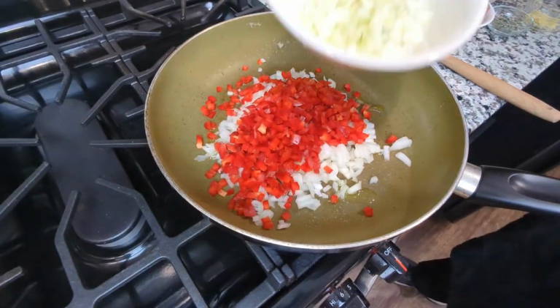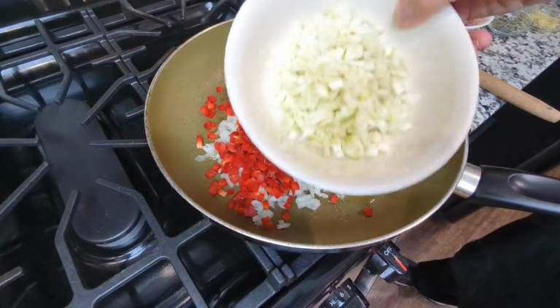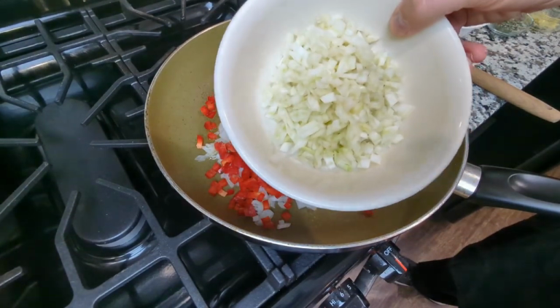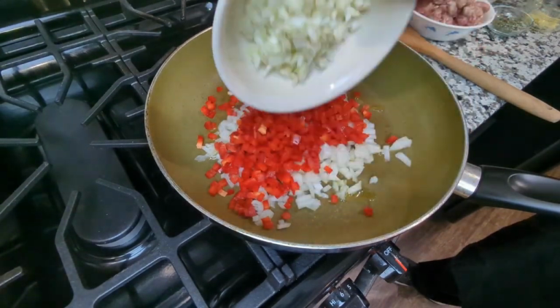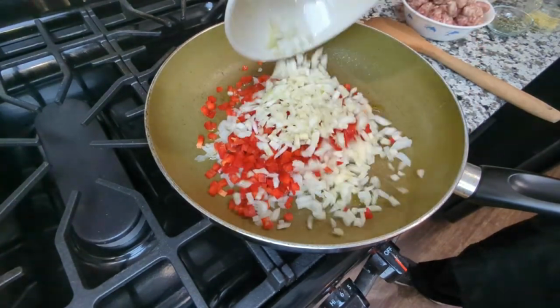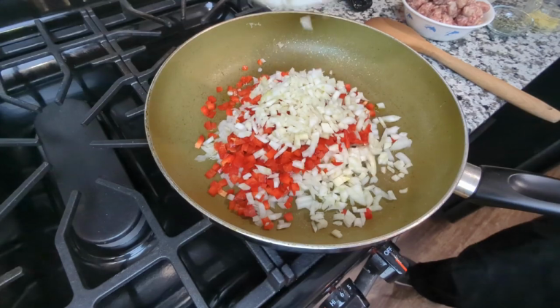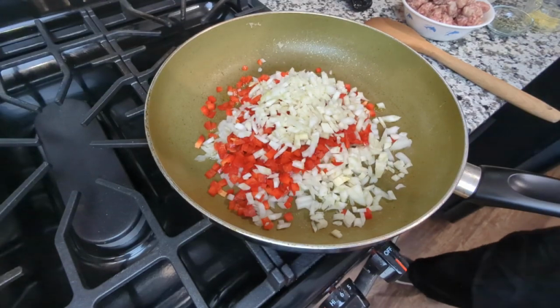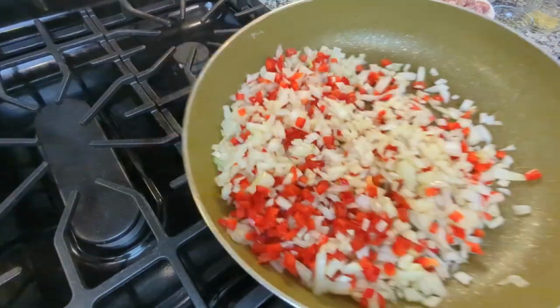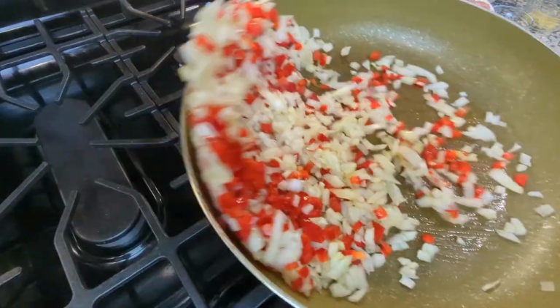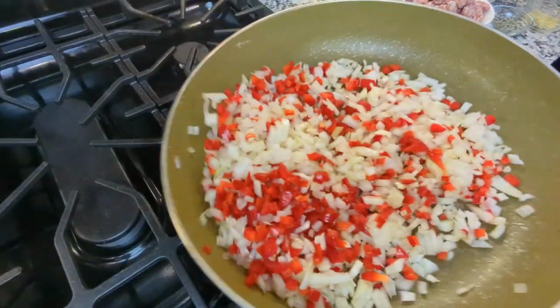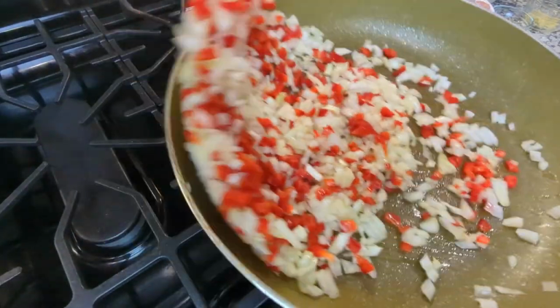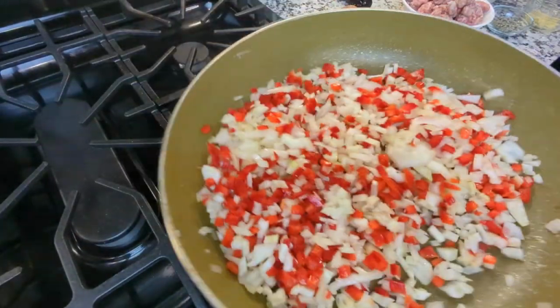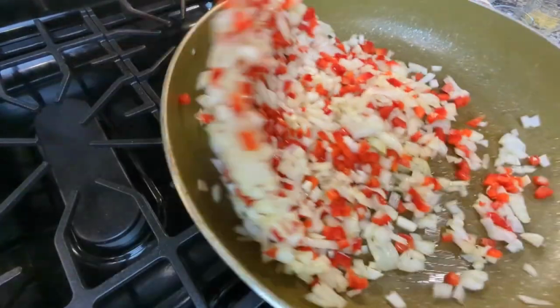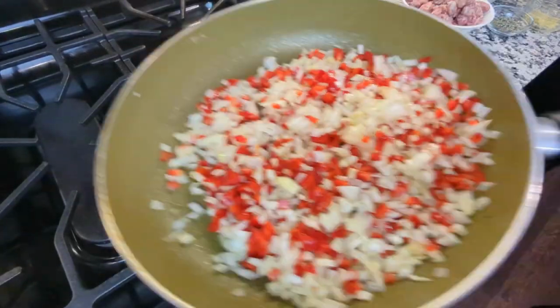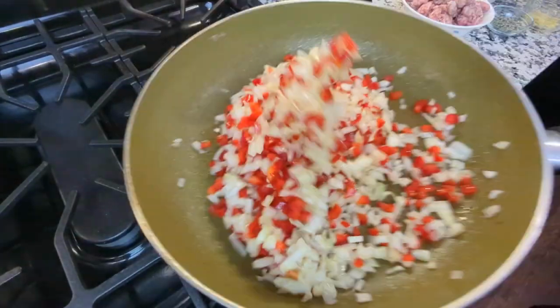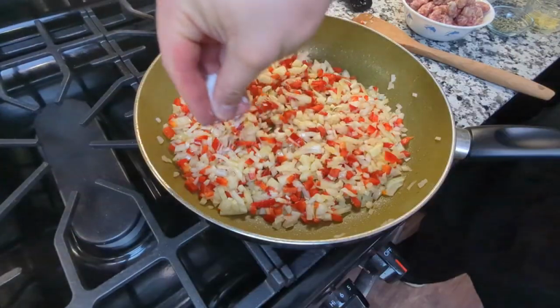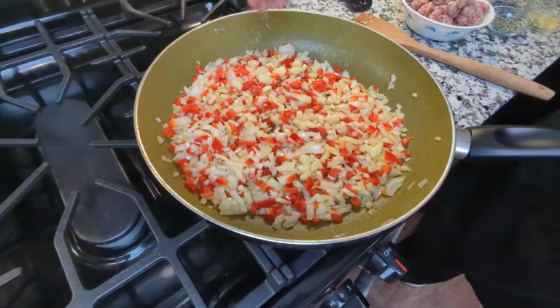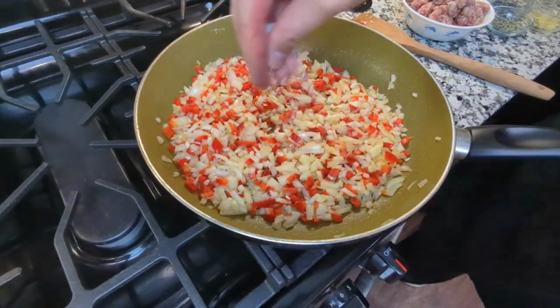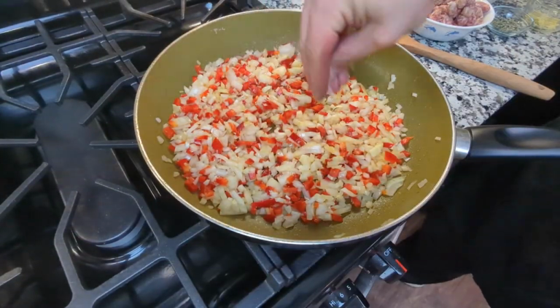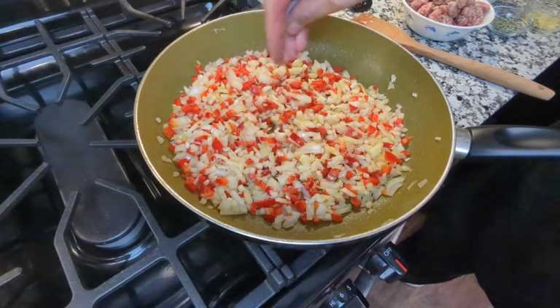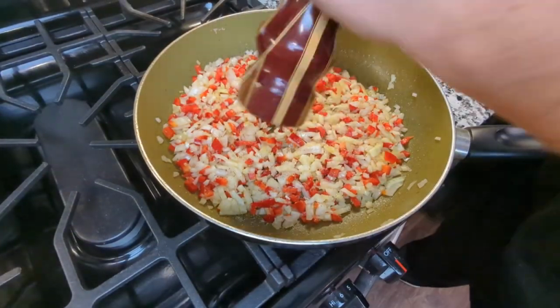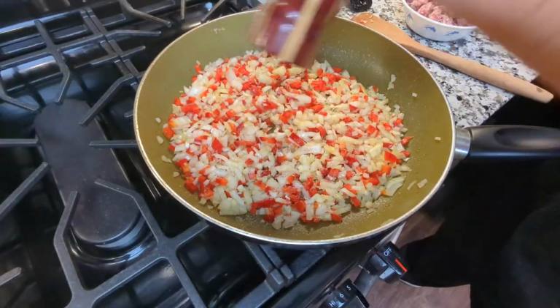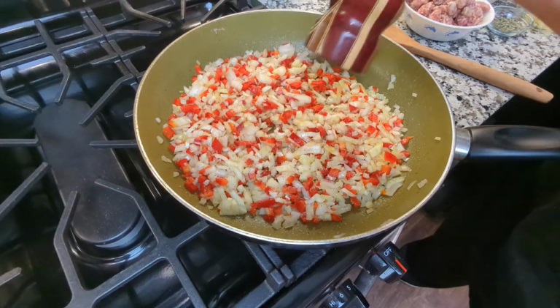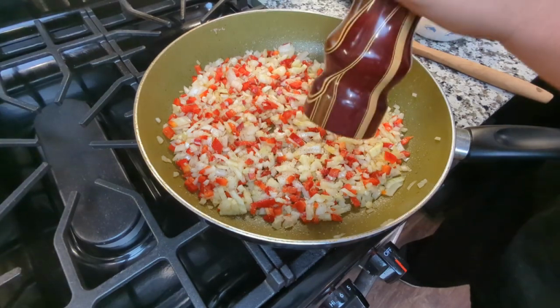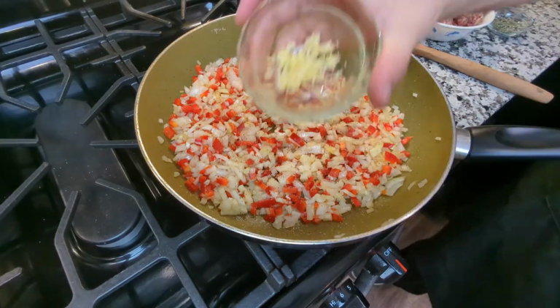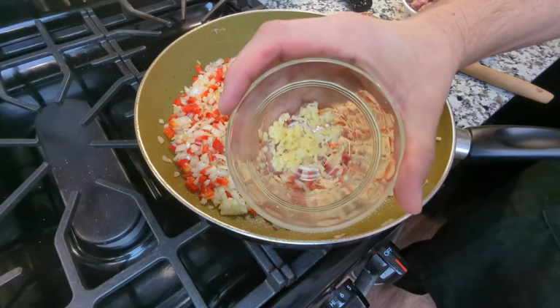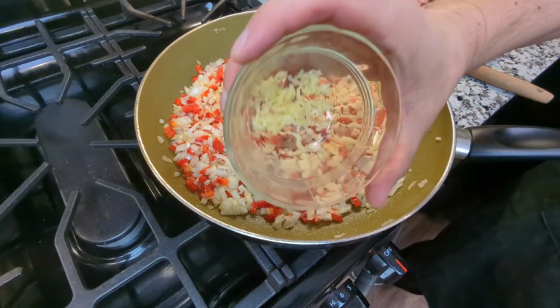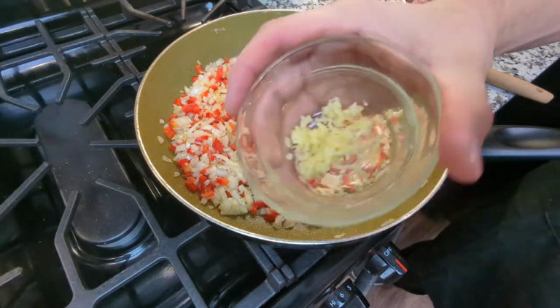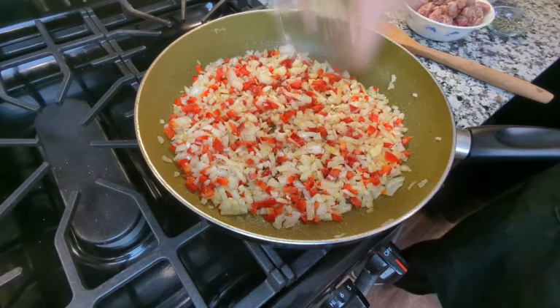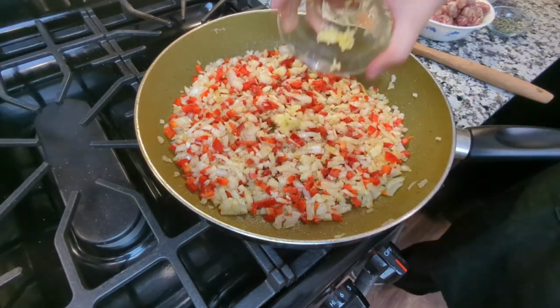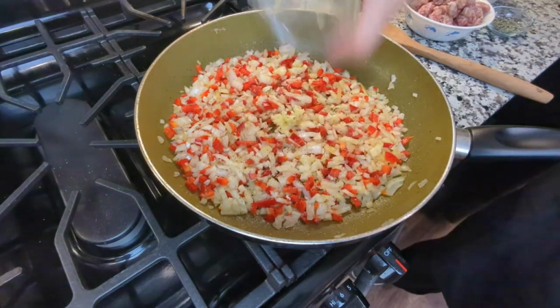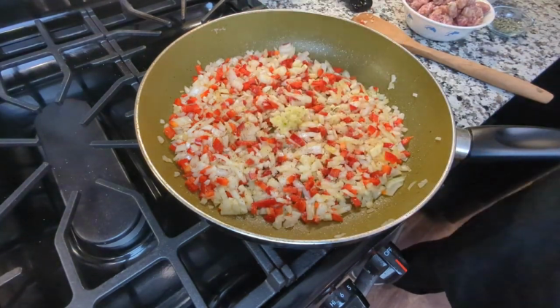For me this time I'm adding some diced onion, some diced red bell pepper, and some diced fennel. Then I season it with a little salt and pepper and add about four cloves of crushed garlic.